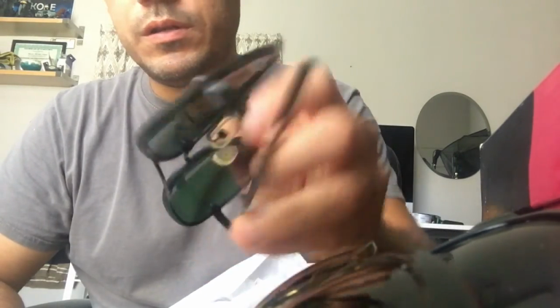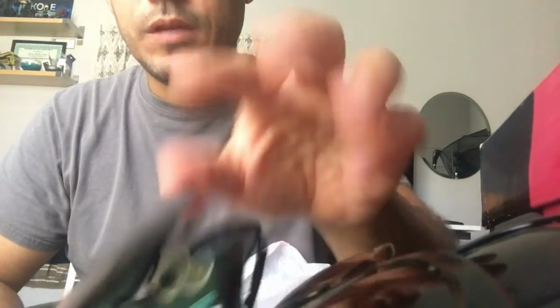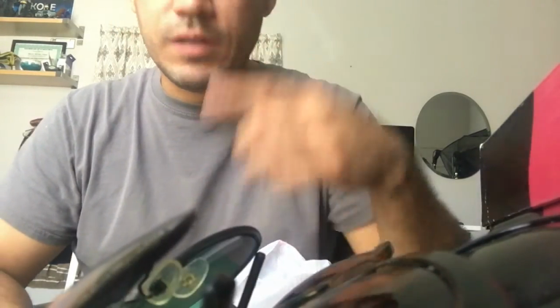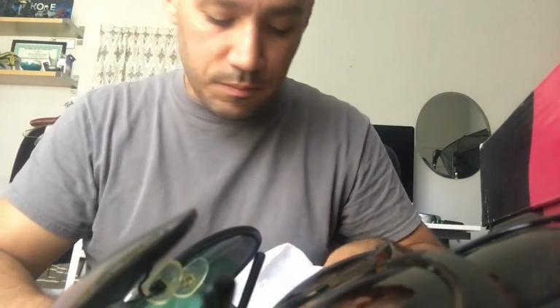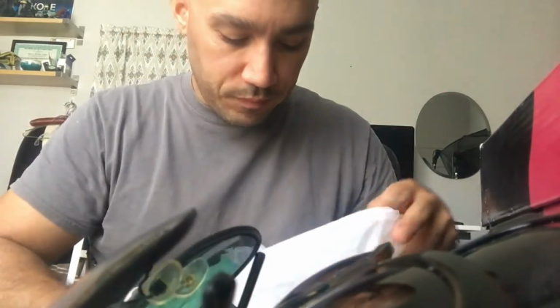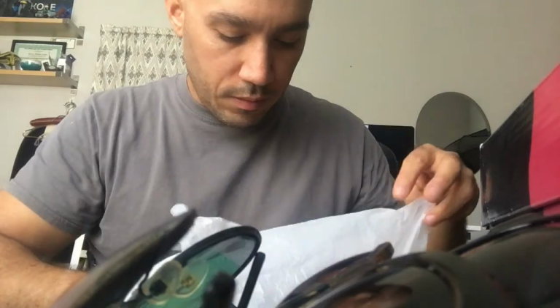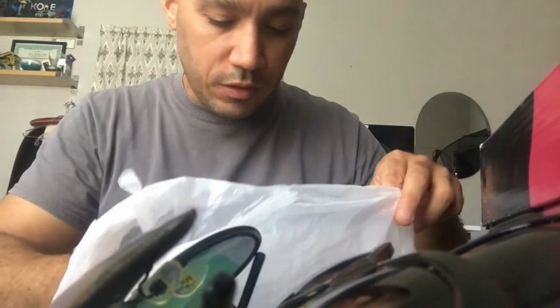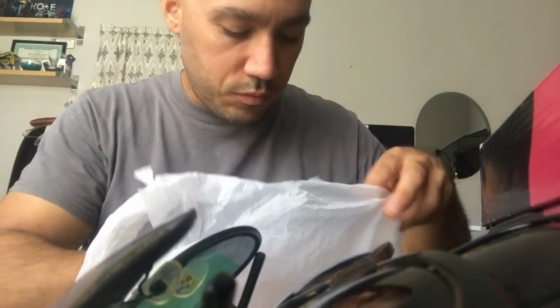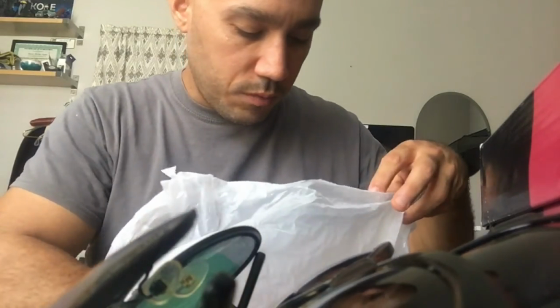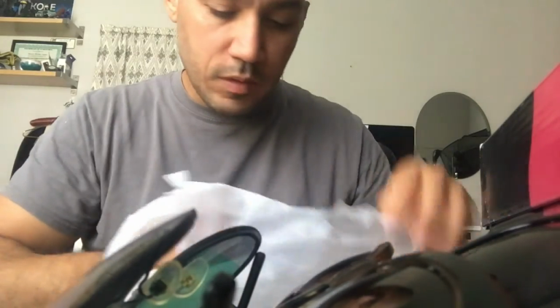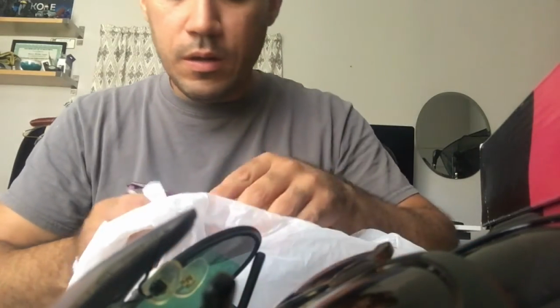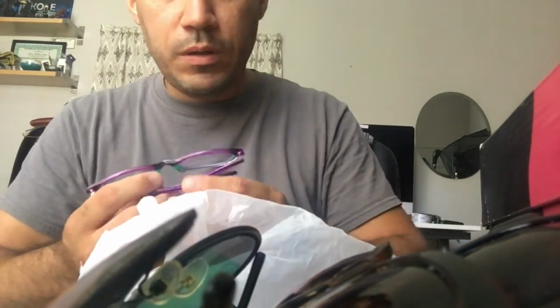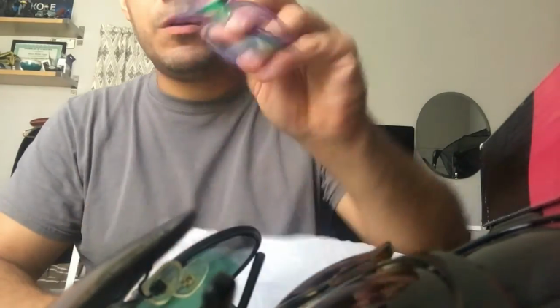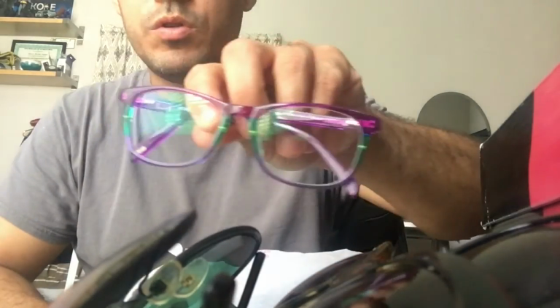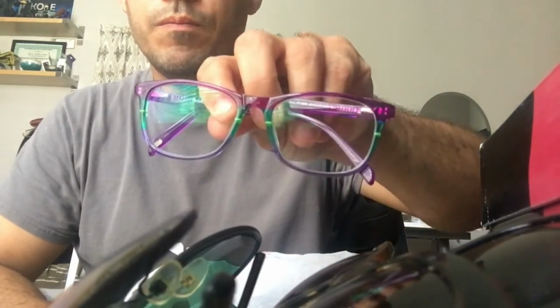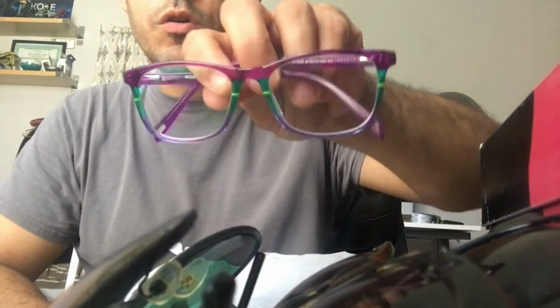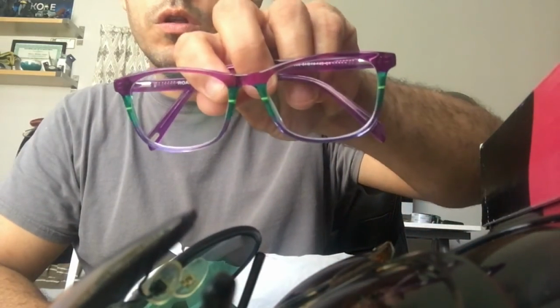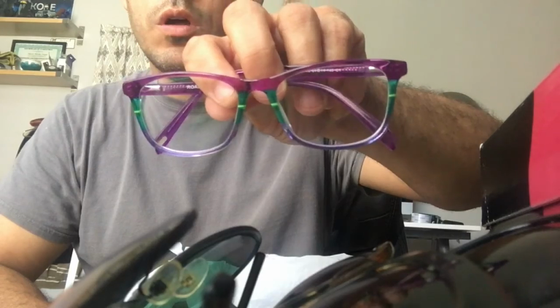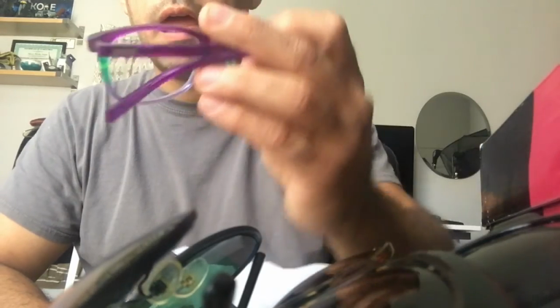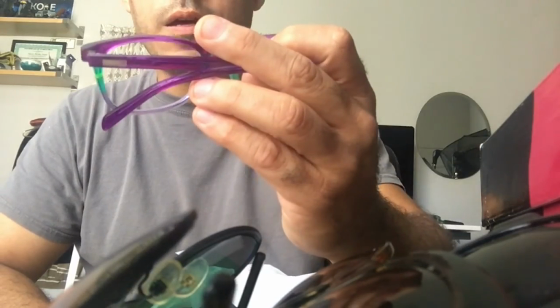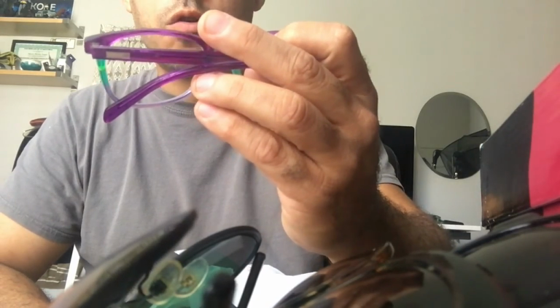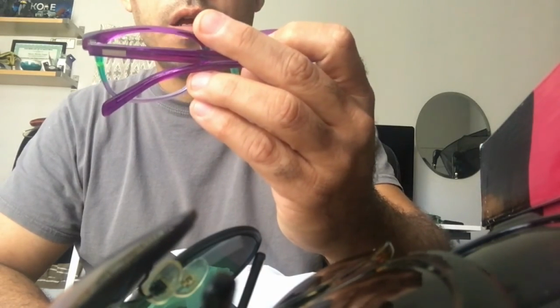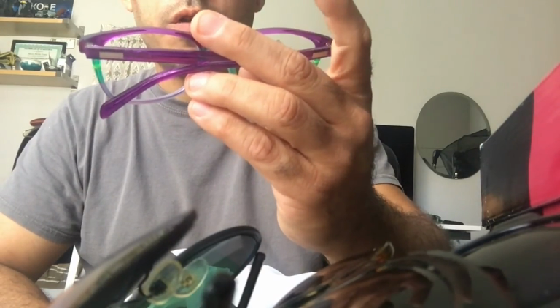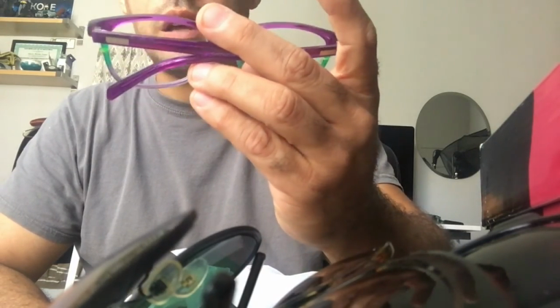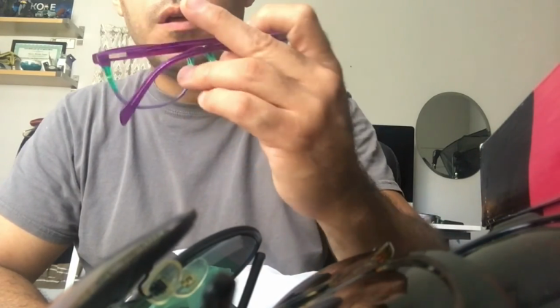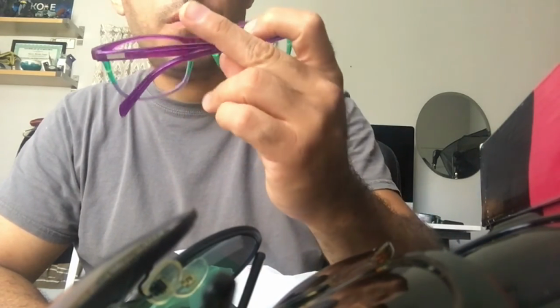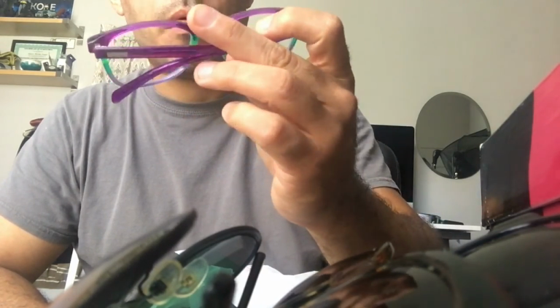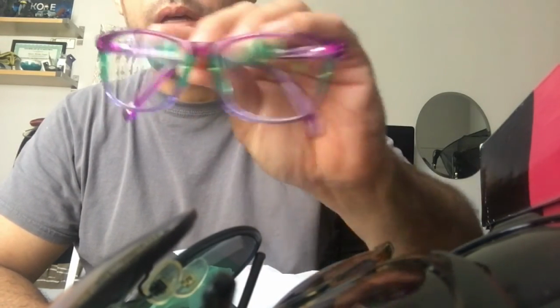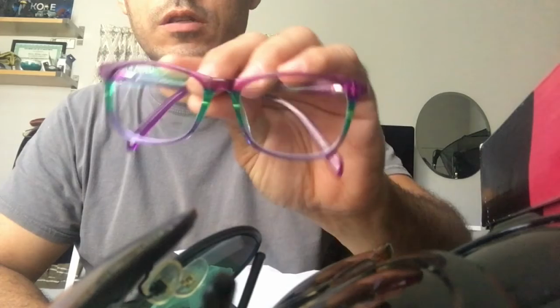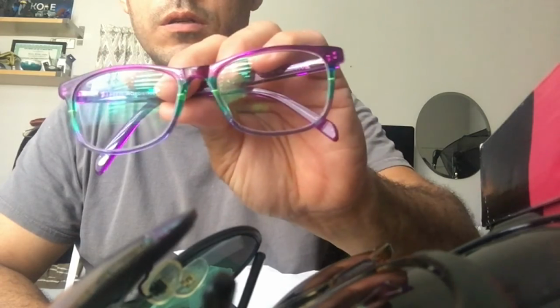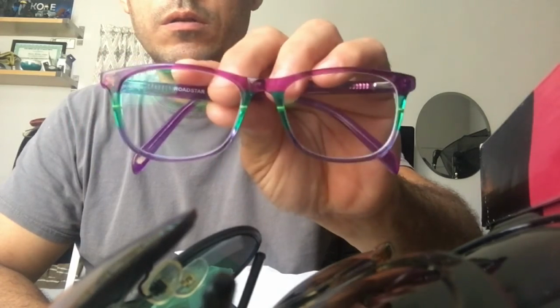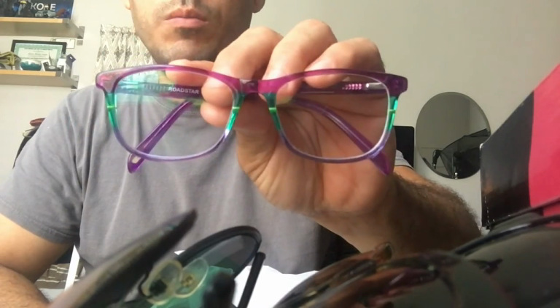These are prescription sunglasses, but they're a cool color and good quality, and I know they're going to sell. I'll probably get $20 for these.